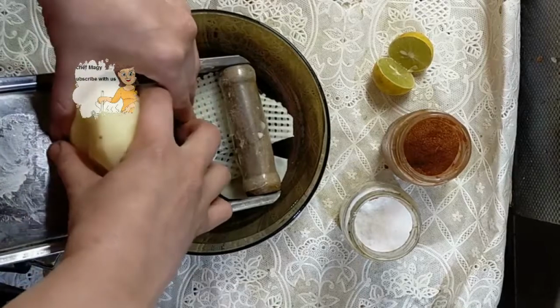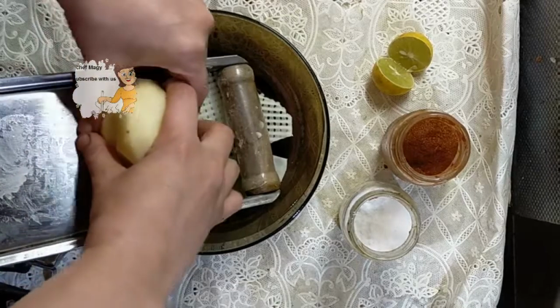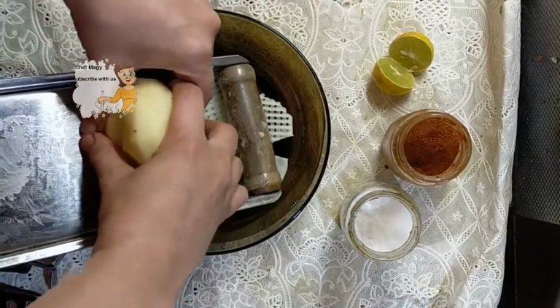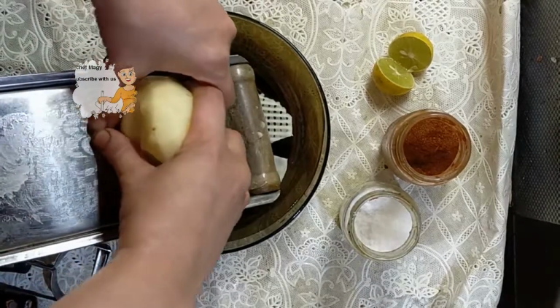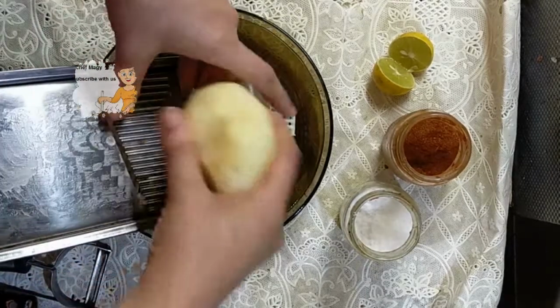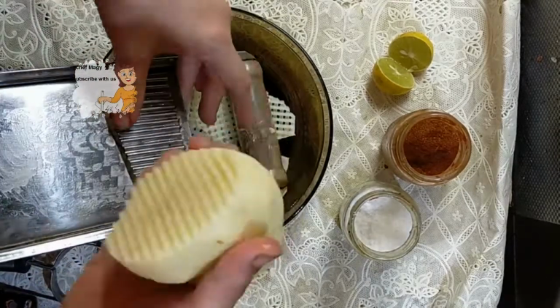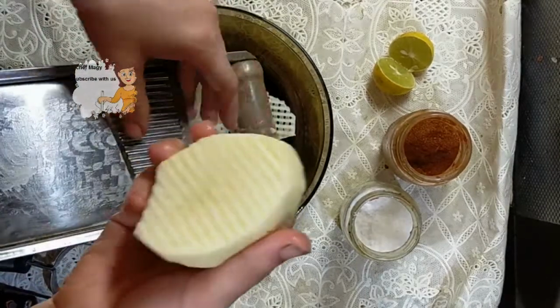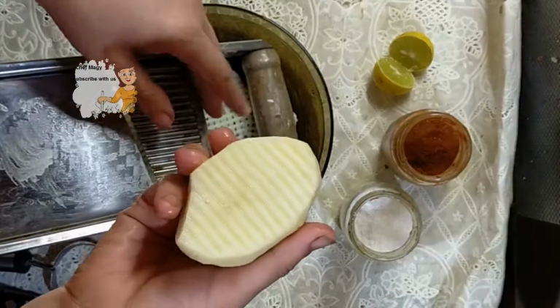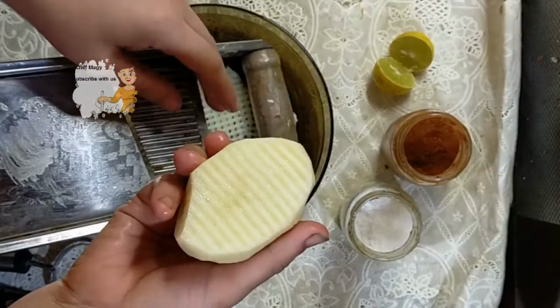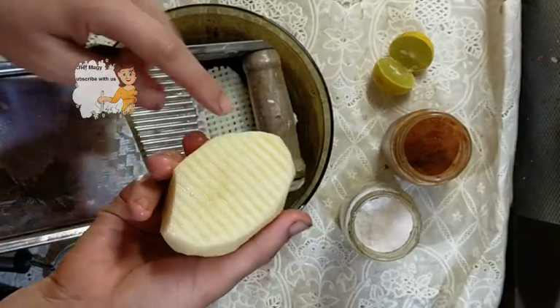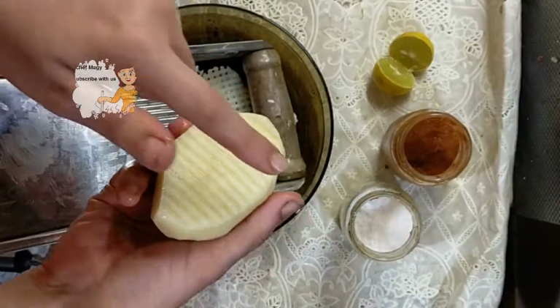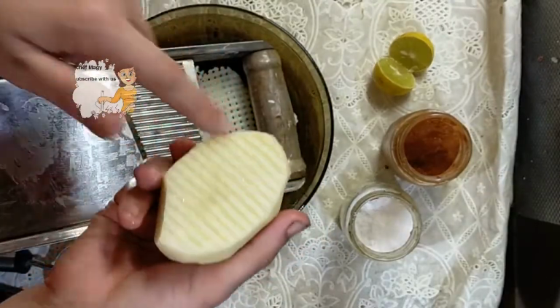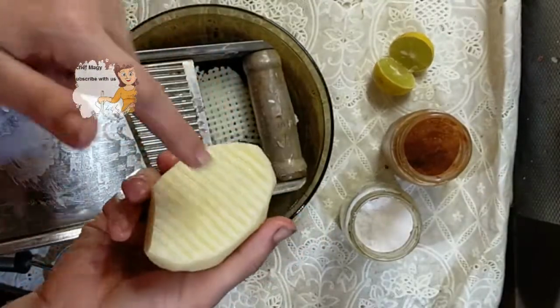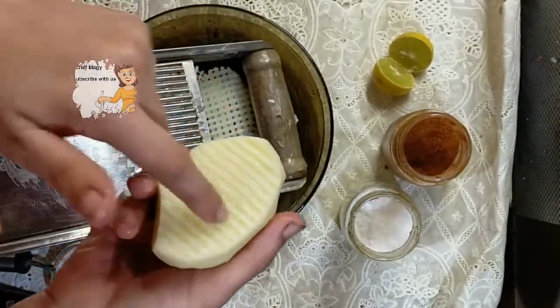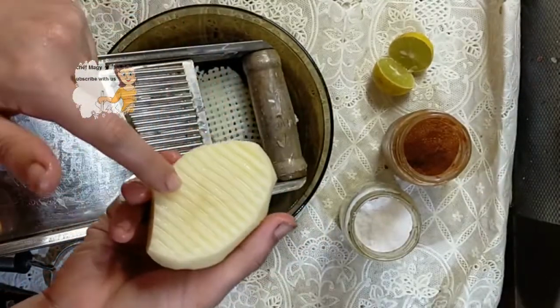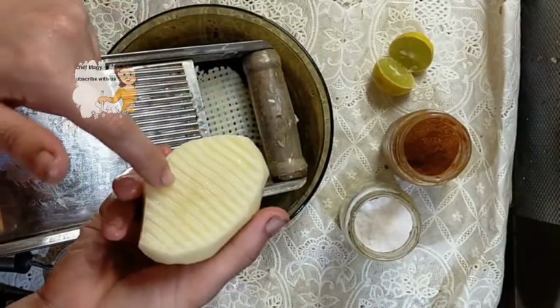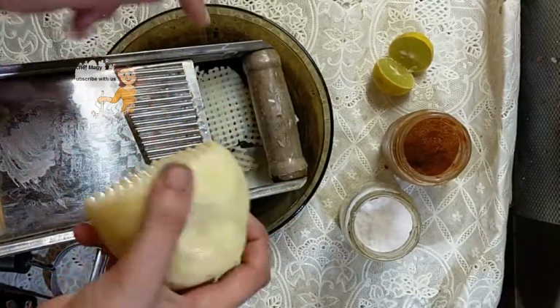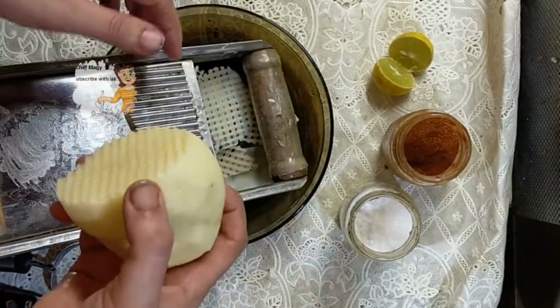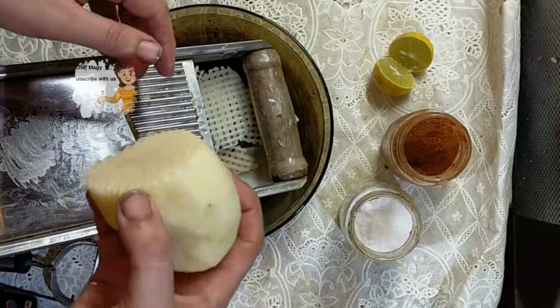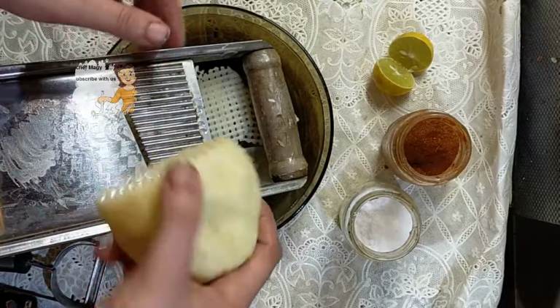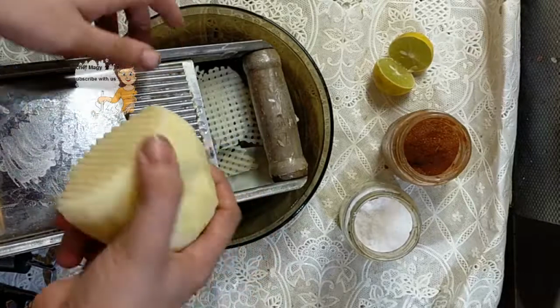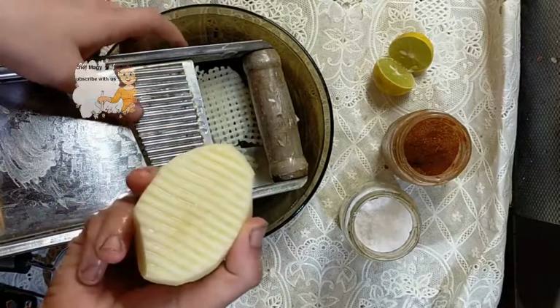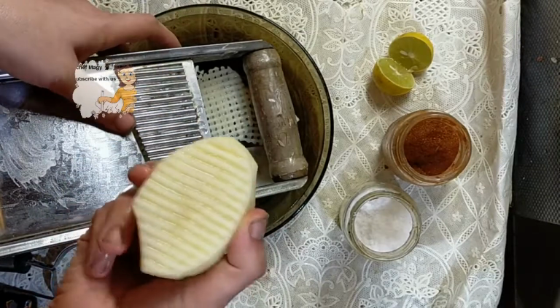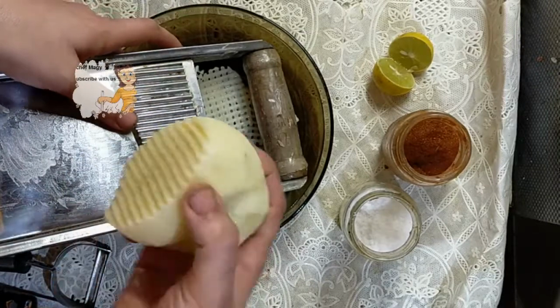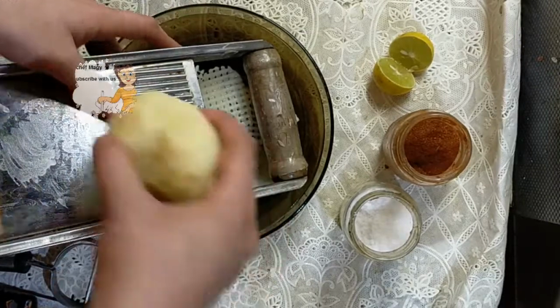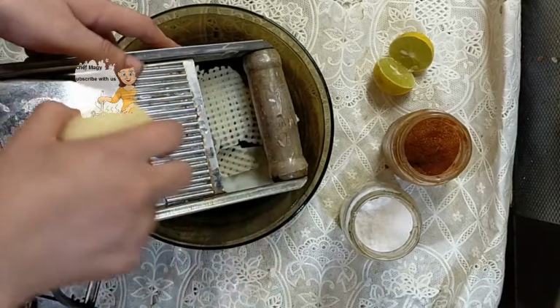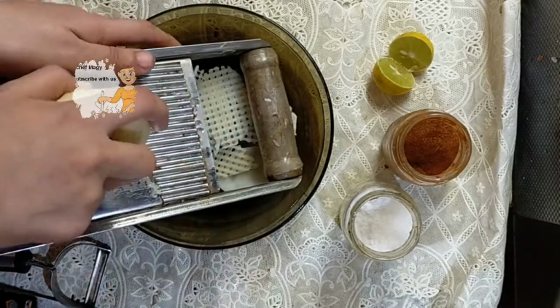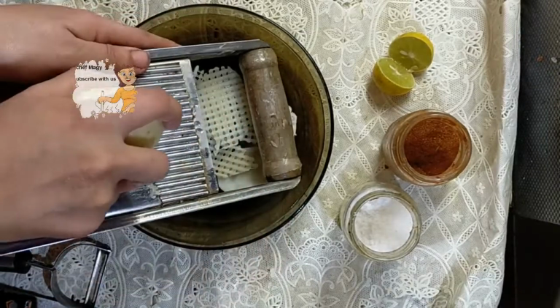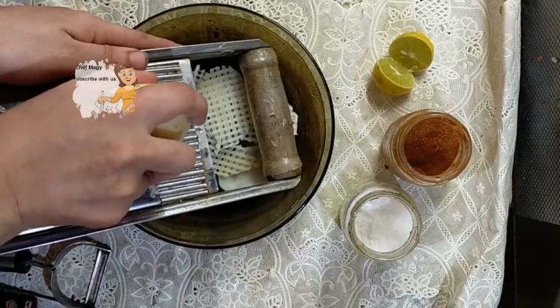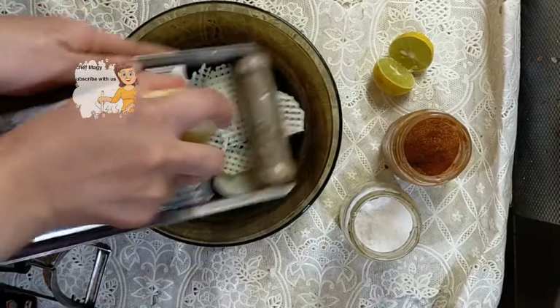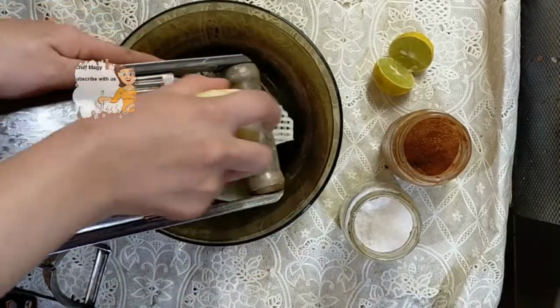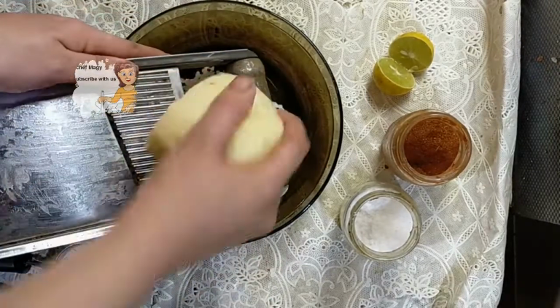I mix this with oil like this and mix it well.